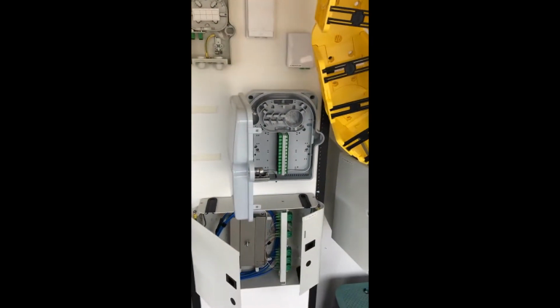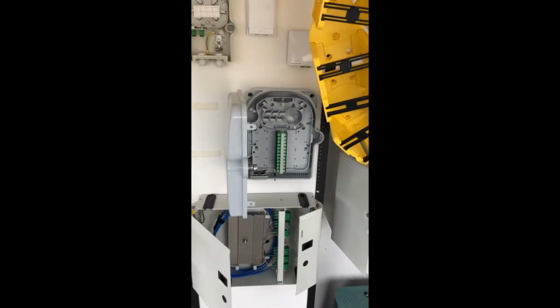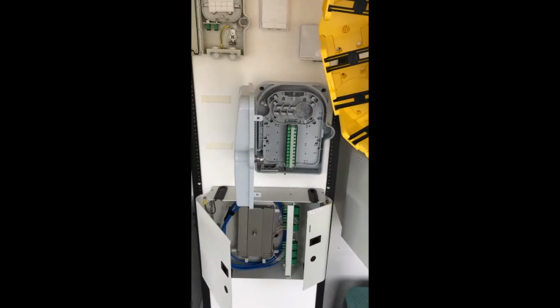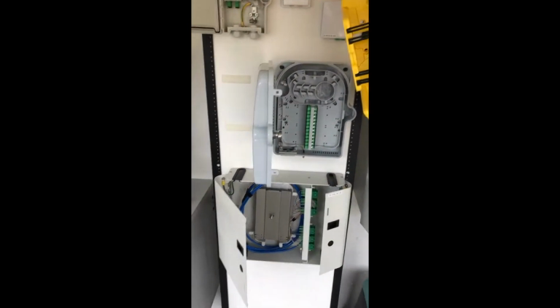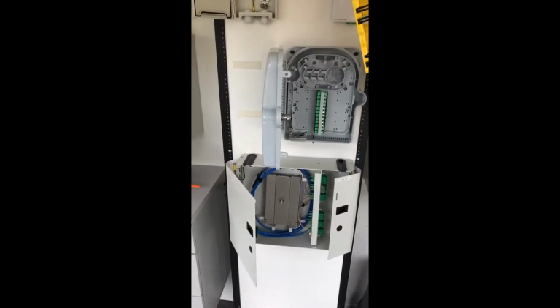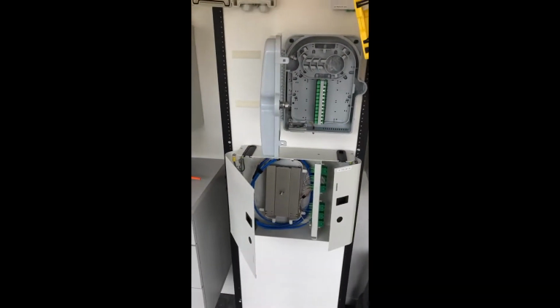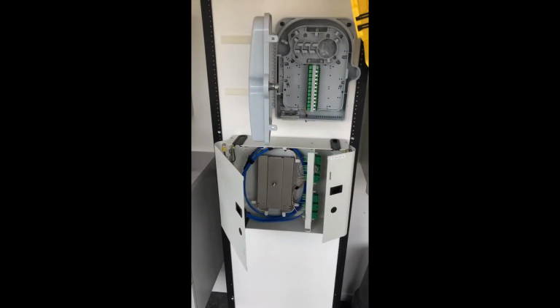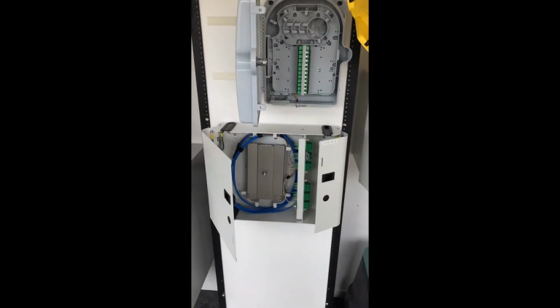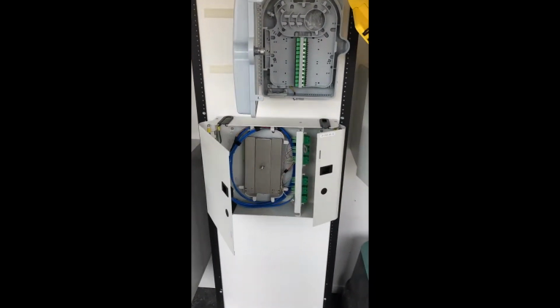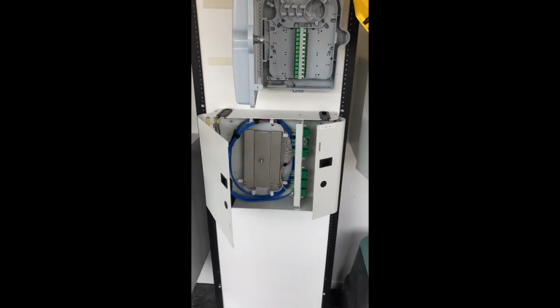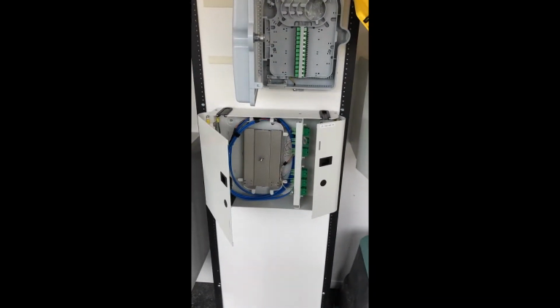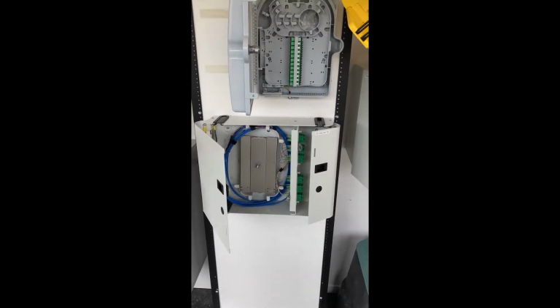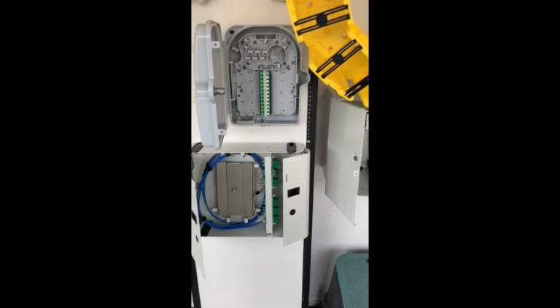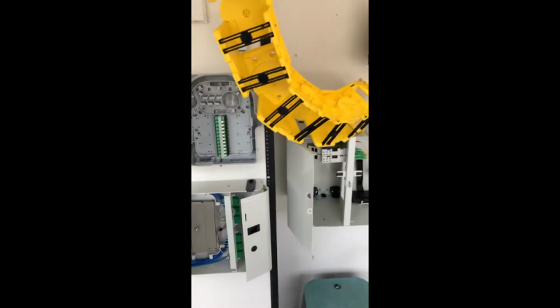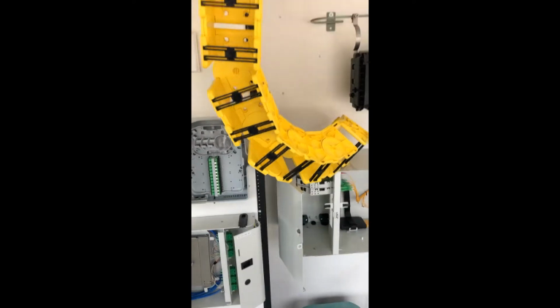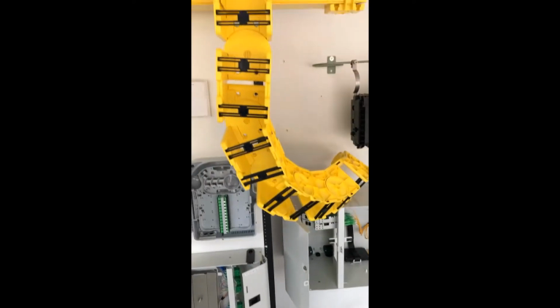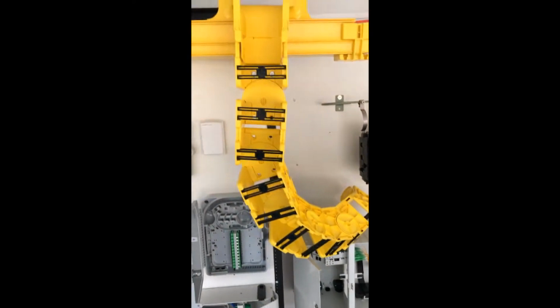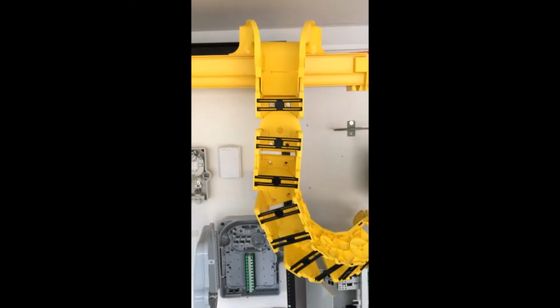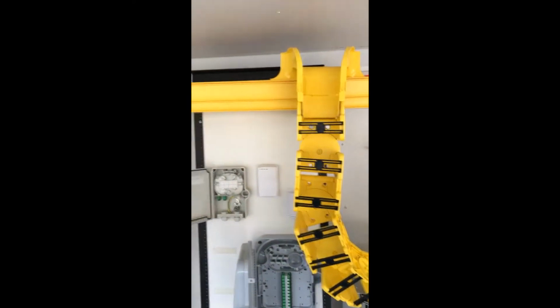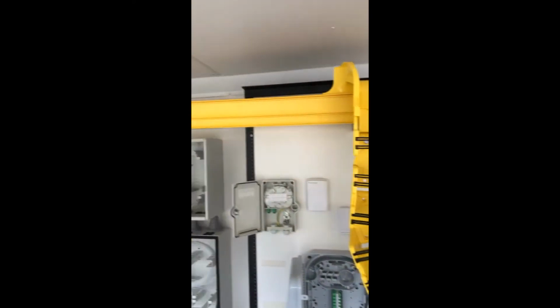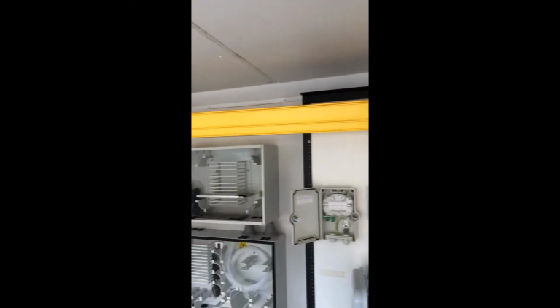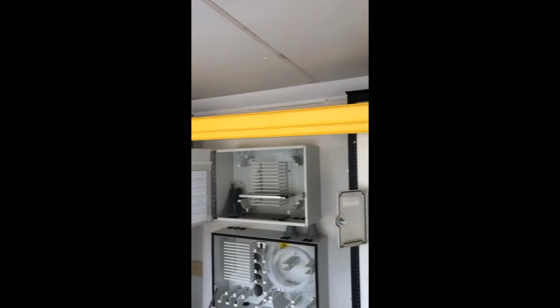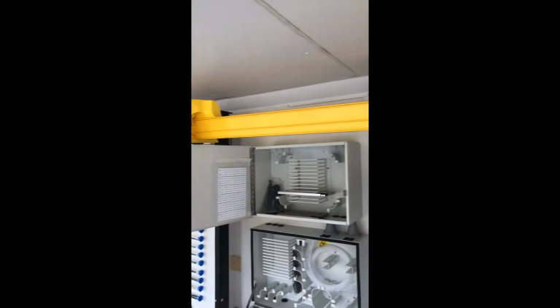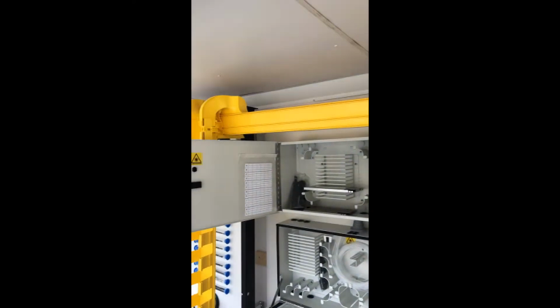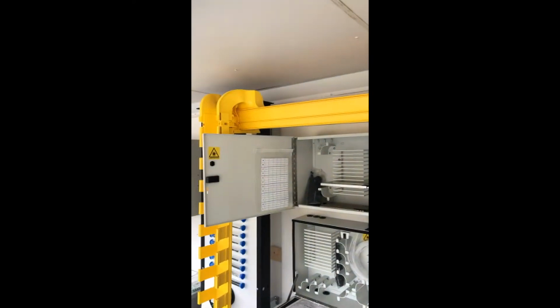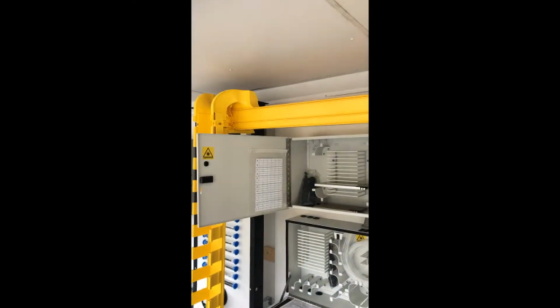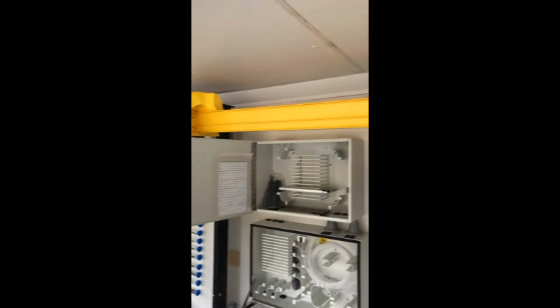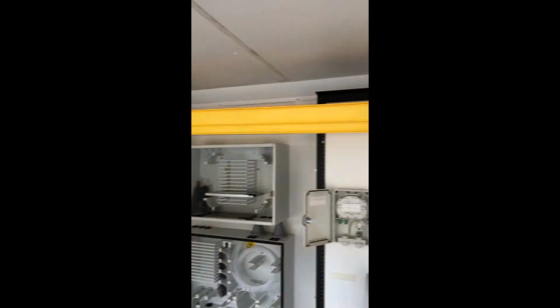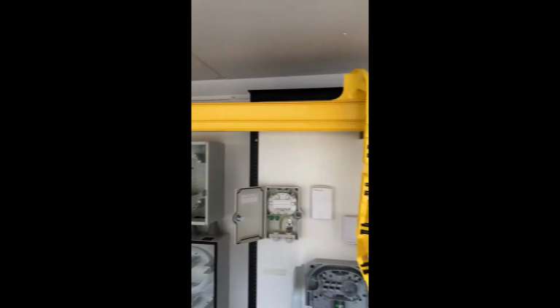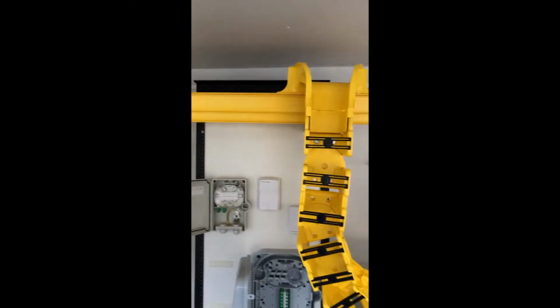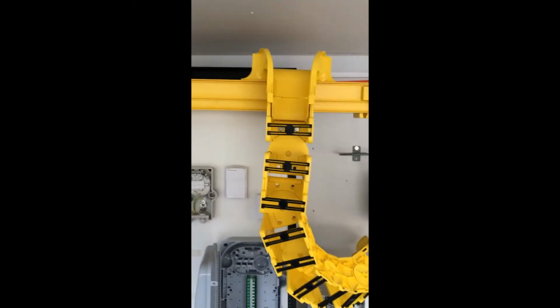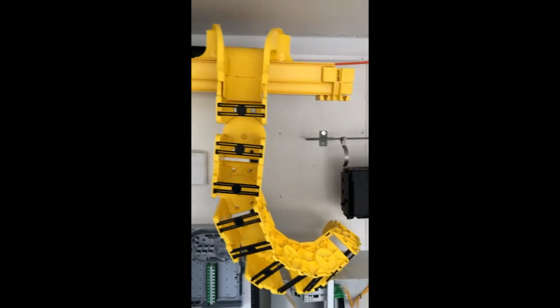MDU boxes, standard patch, as well as fiber guide and other associated products for your central office applications.